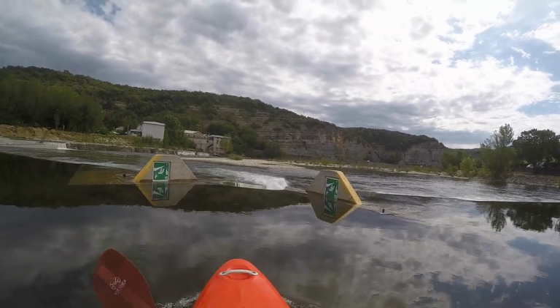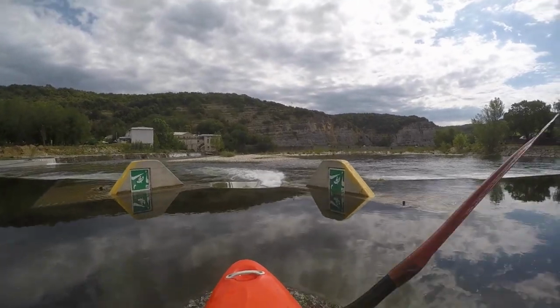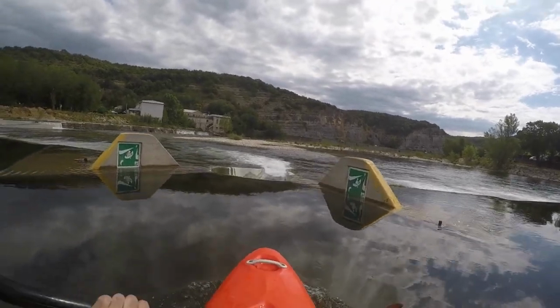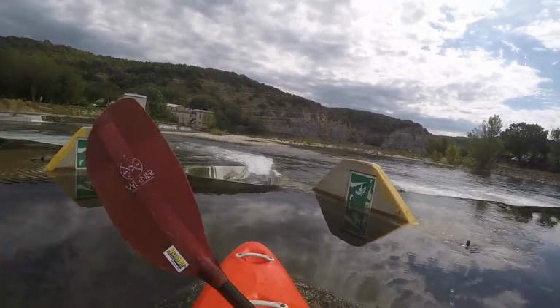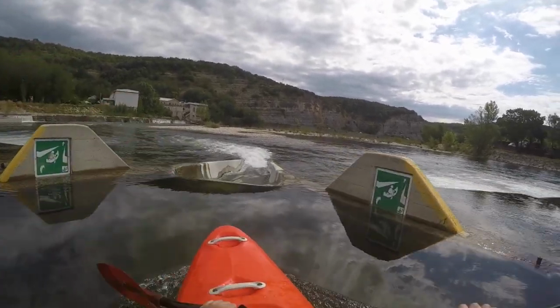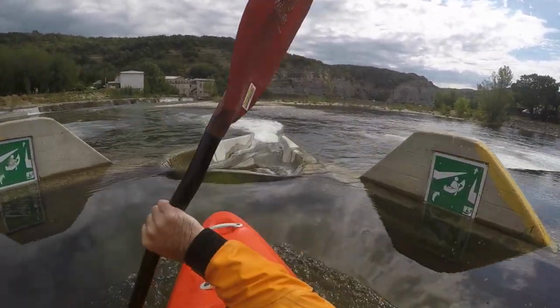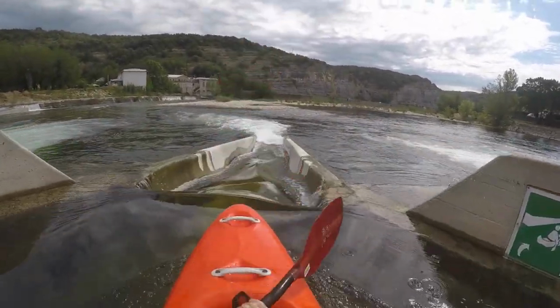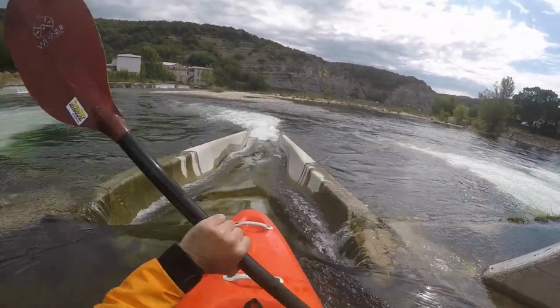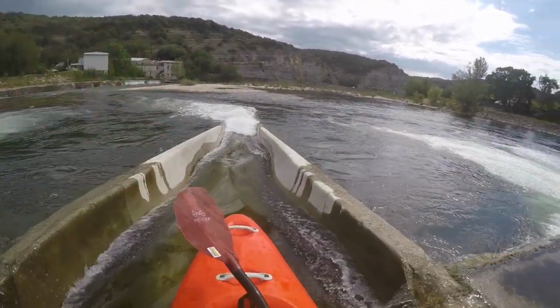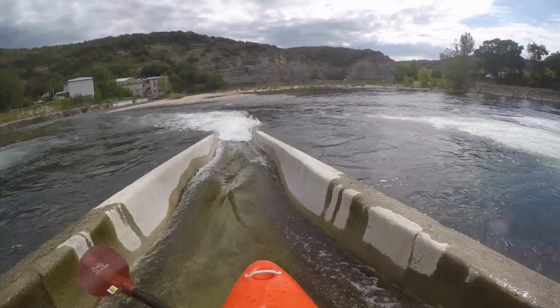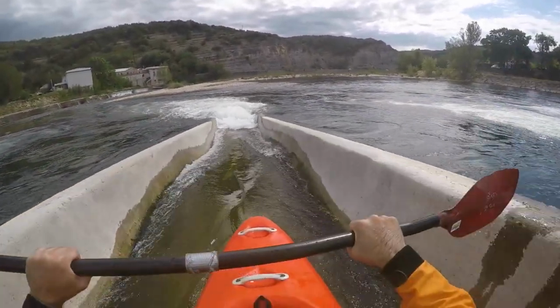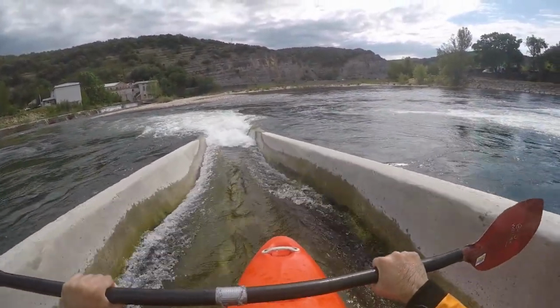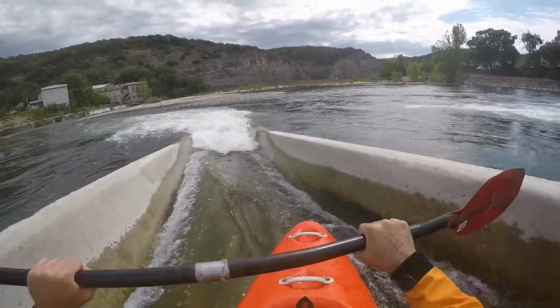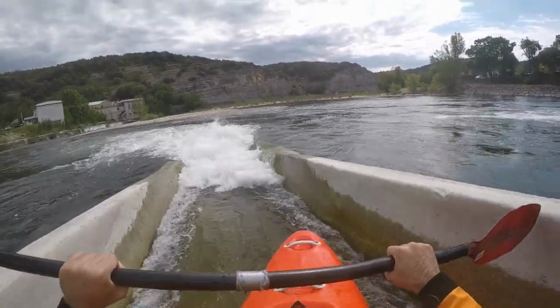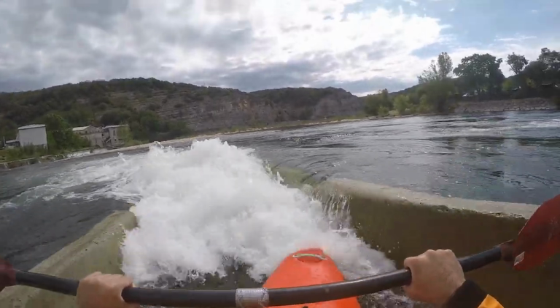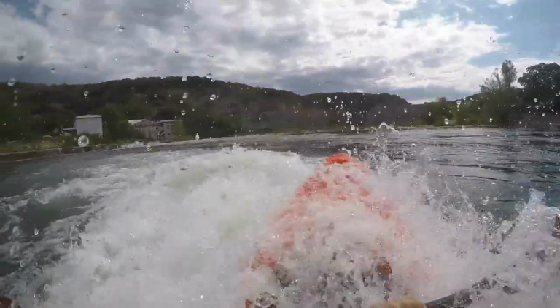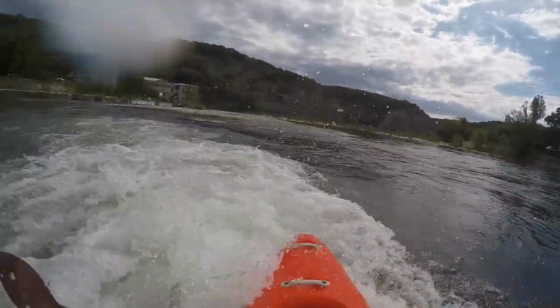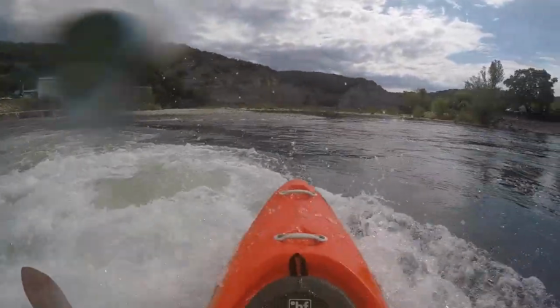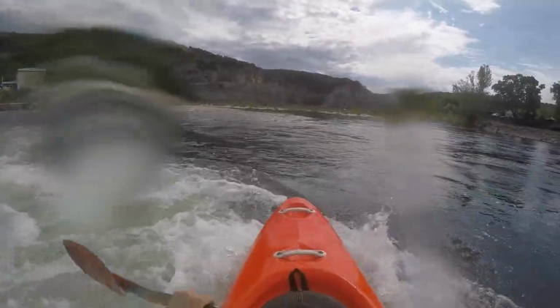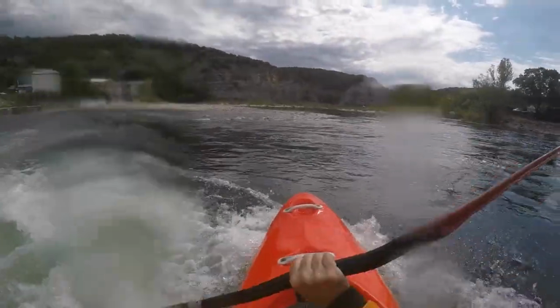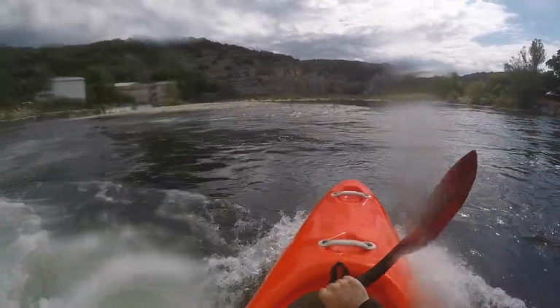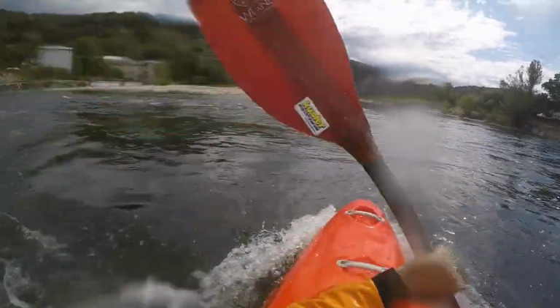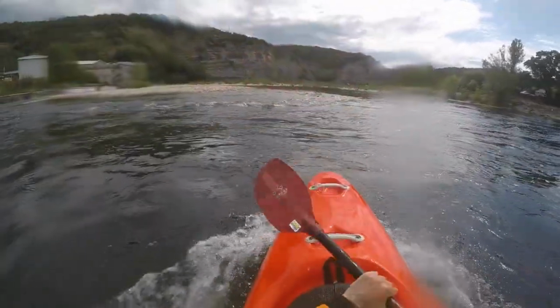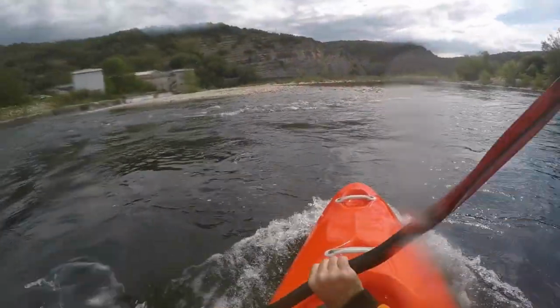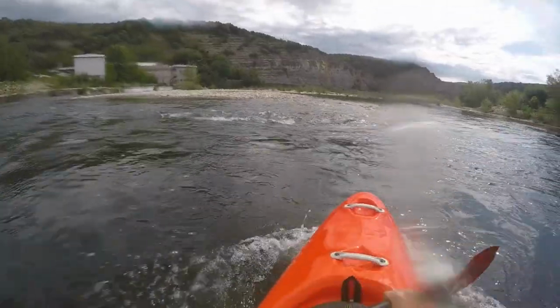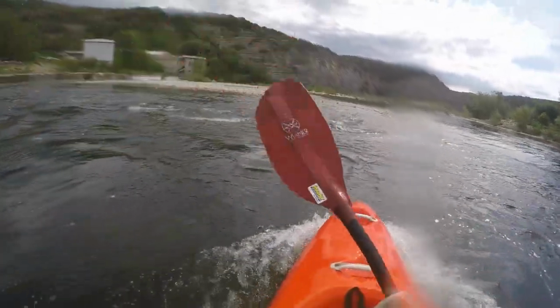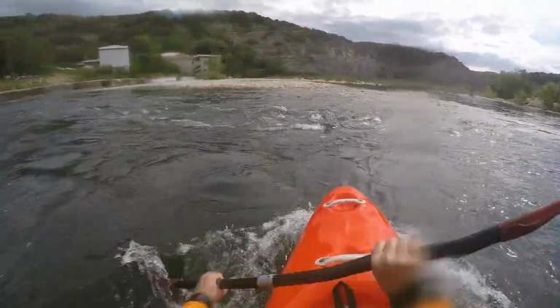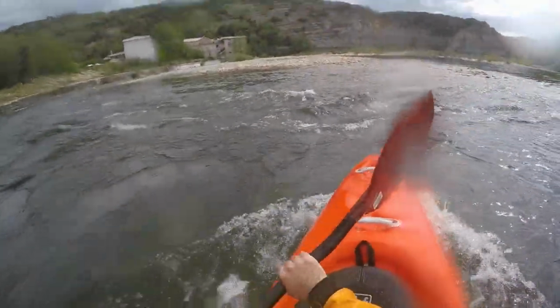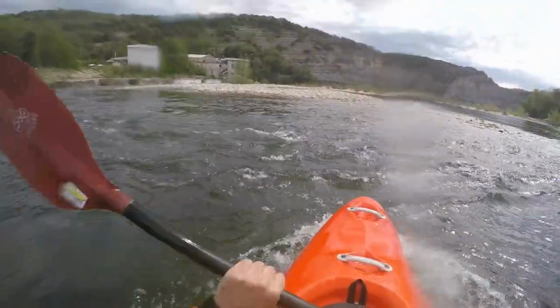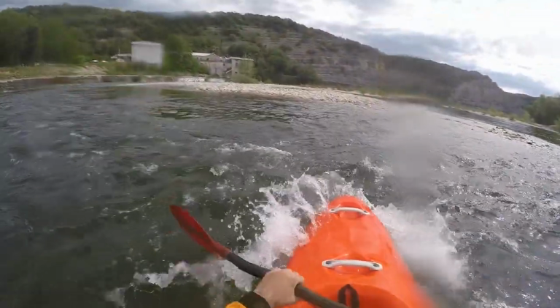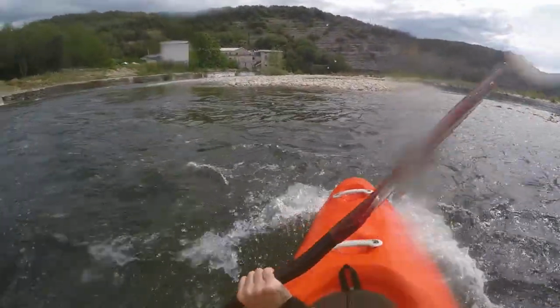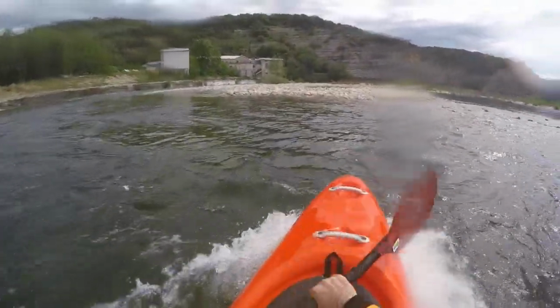The first weir at Samson has its ramp in the middle with the water flowing to the left. It can be portaged on the right. Afterwards it continues with a few waves.